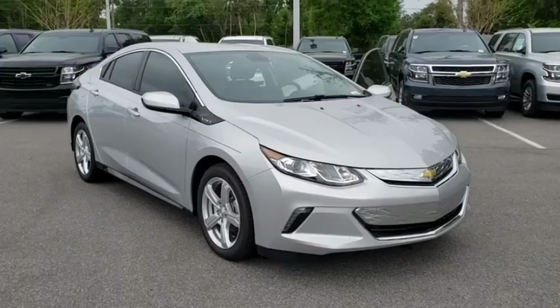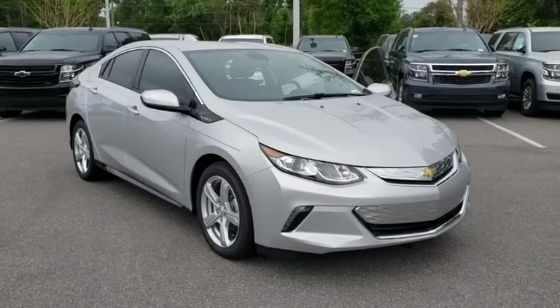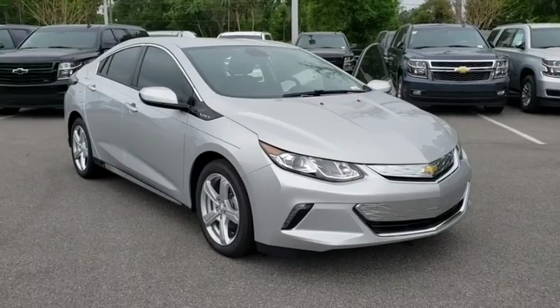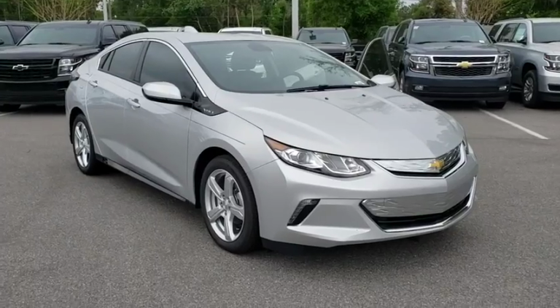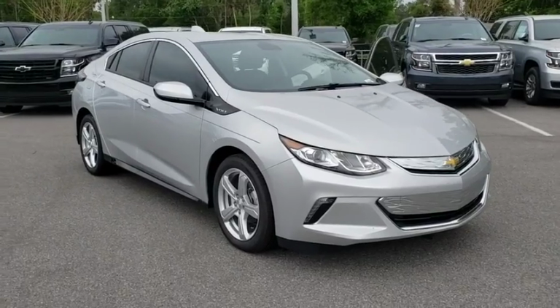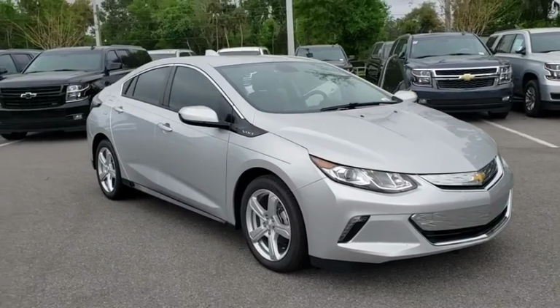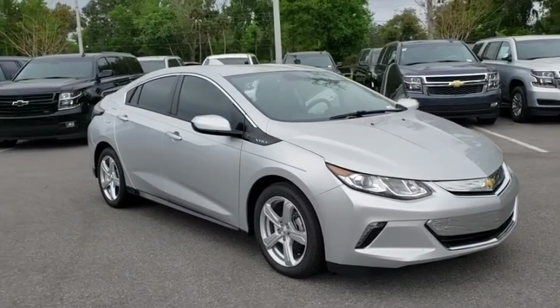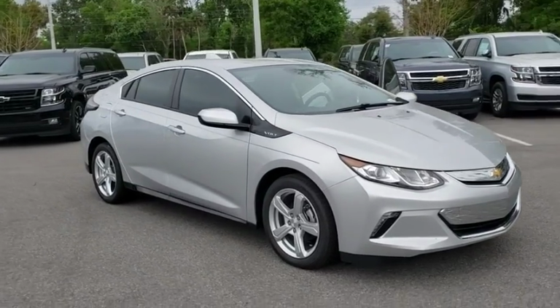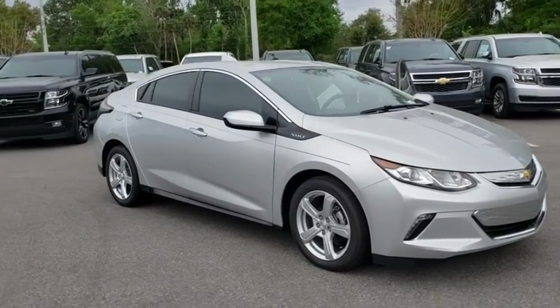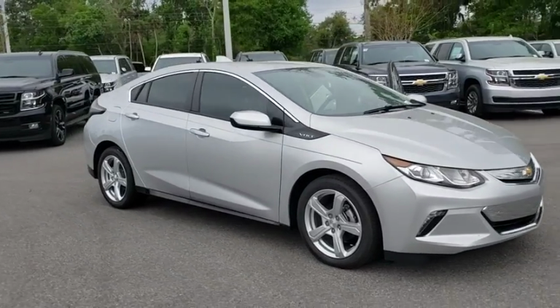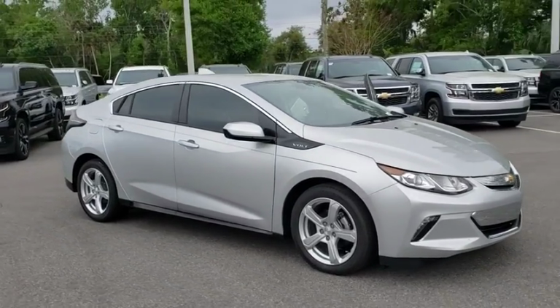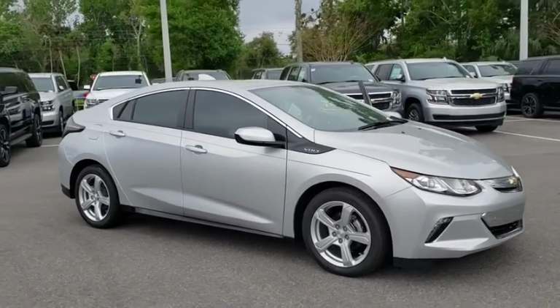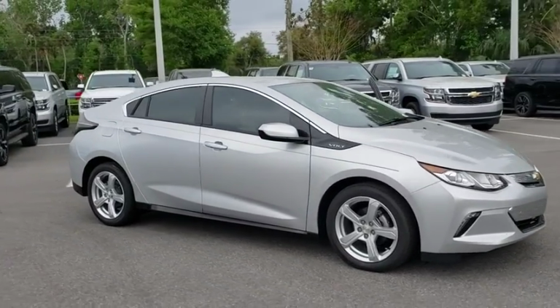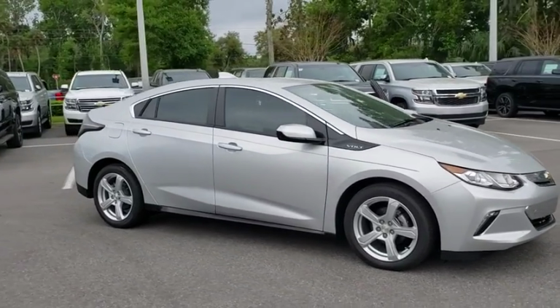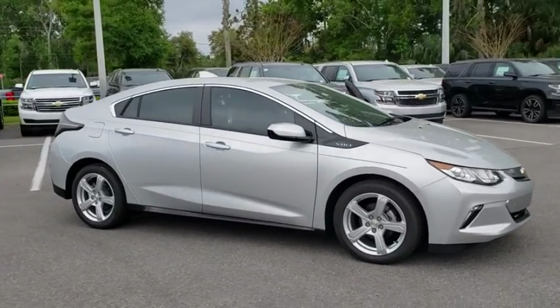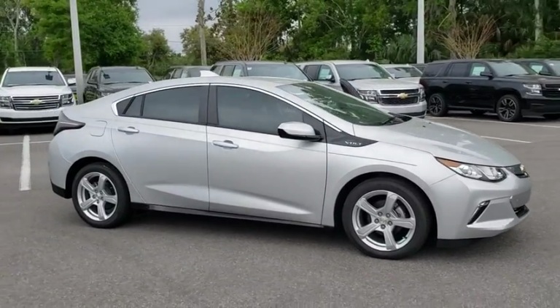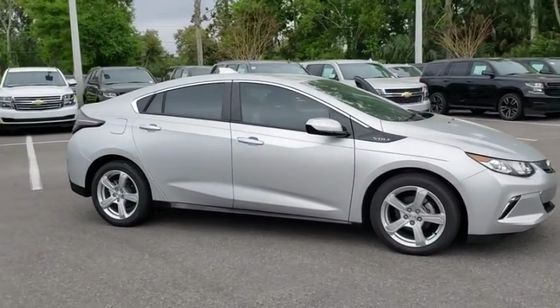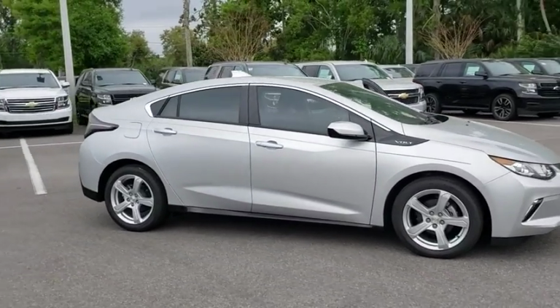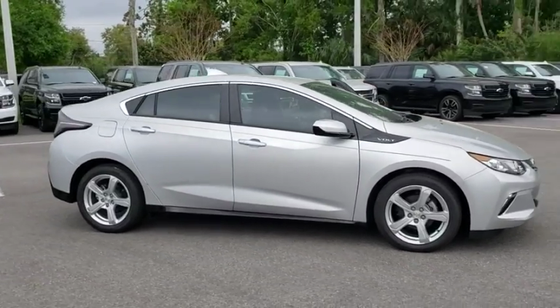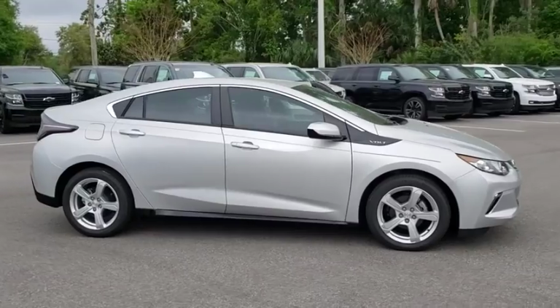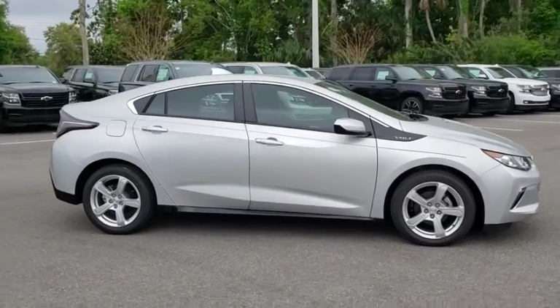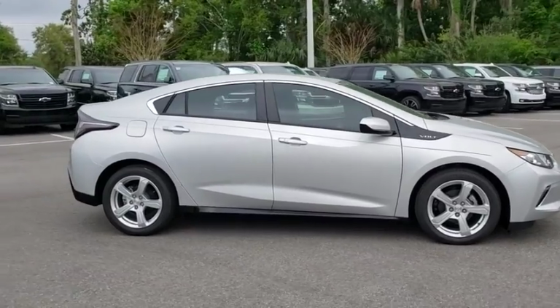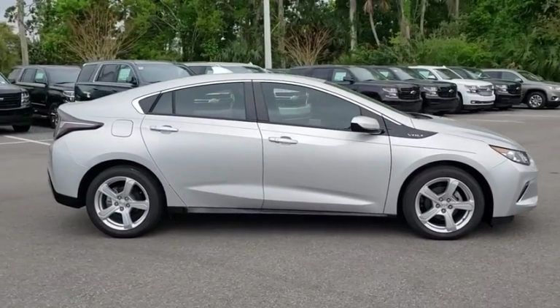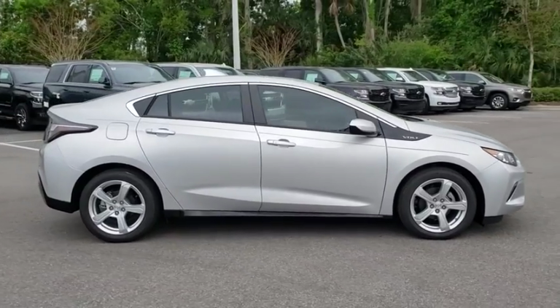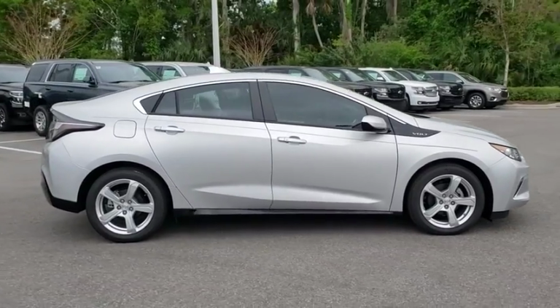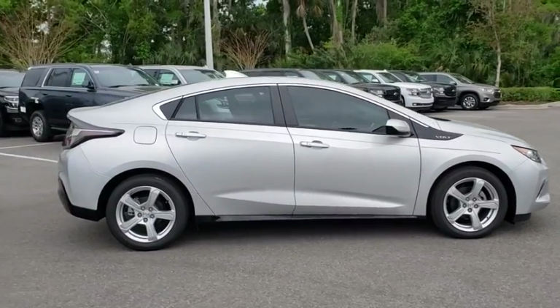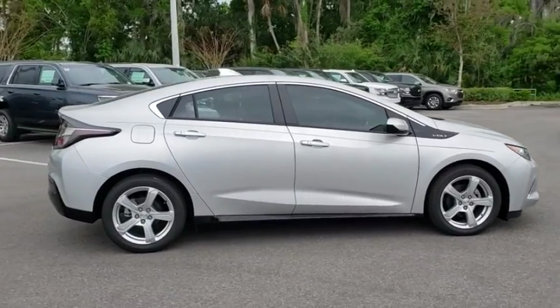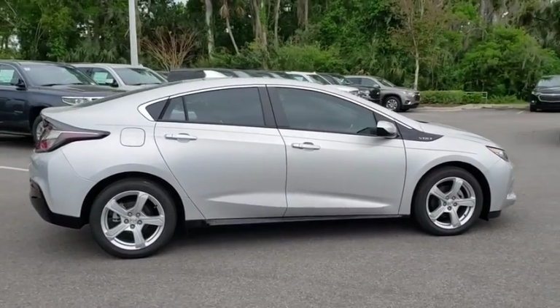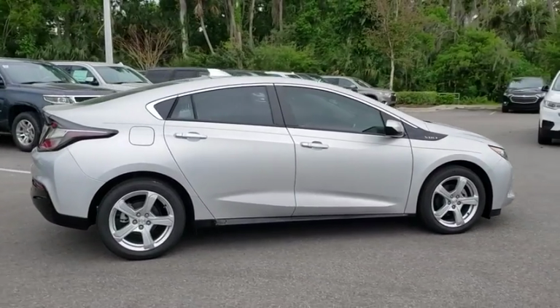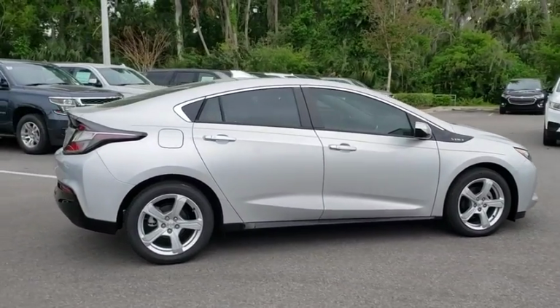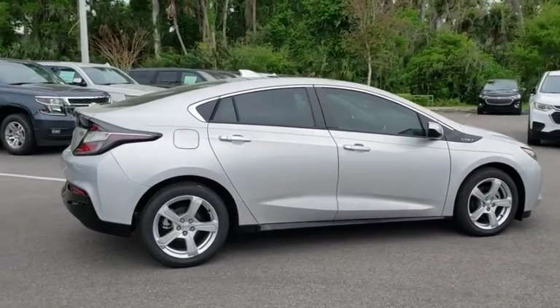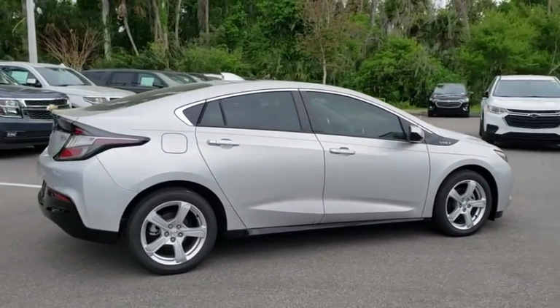The 2018 Chevrolet Volt. The Chevy Volt can drive up to 40 miles a day without a drop of gas. Here are some of this vehicle's great options.